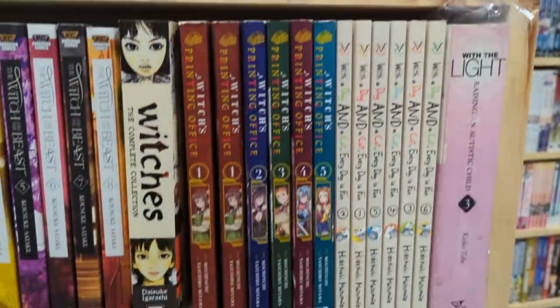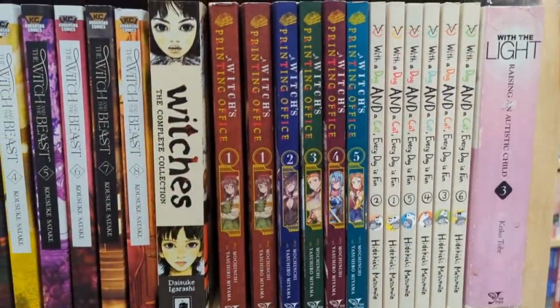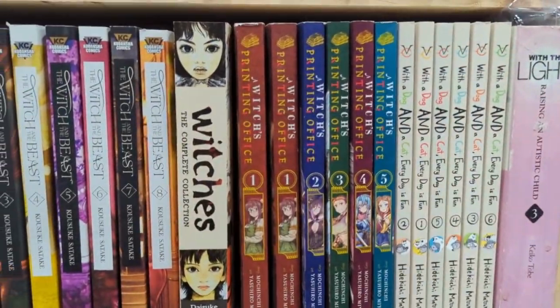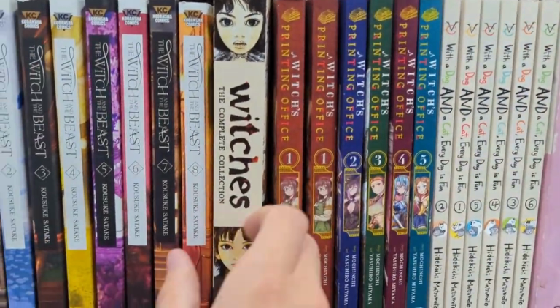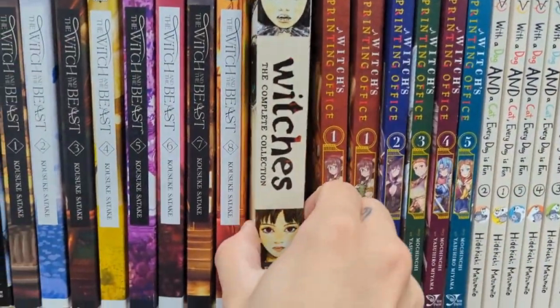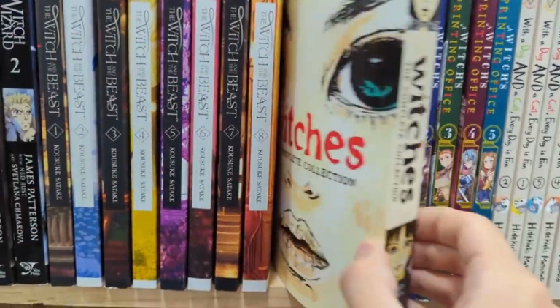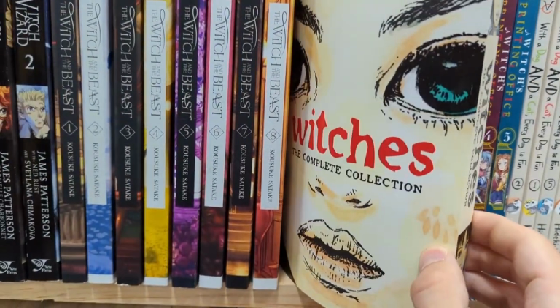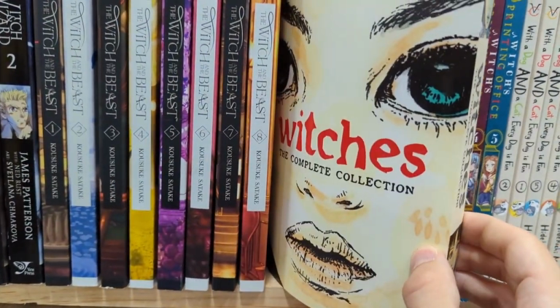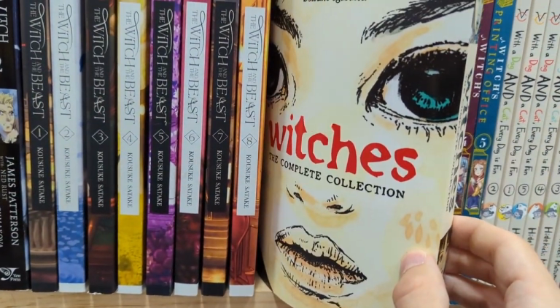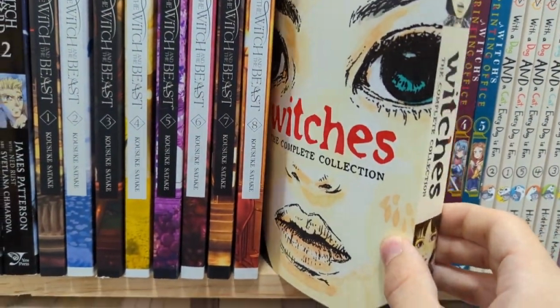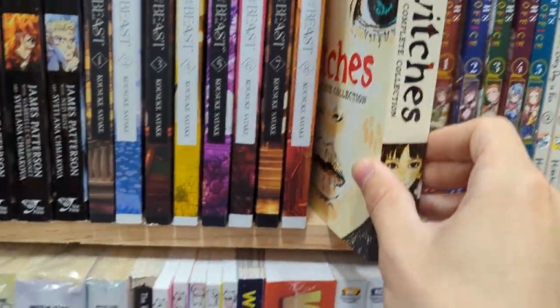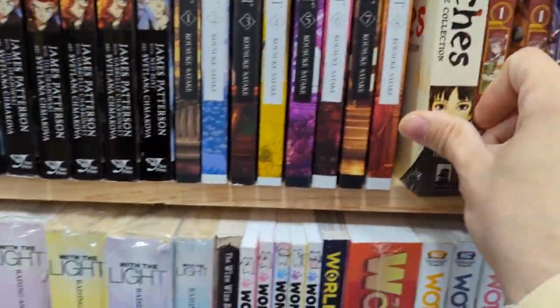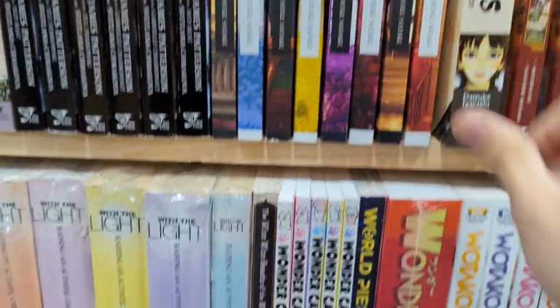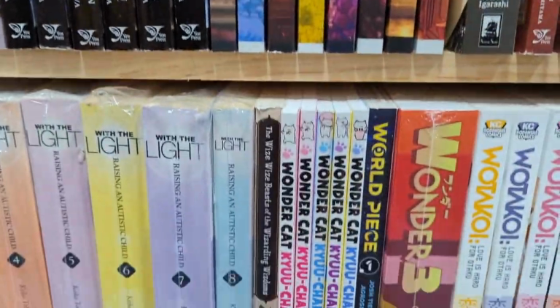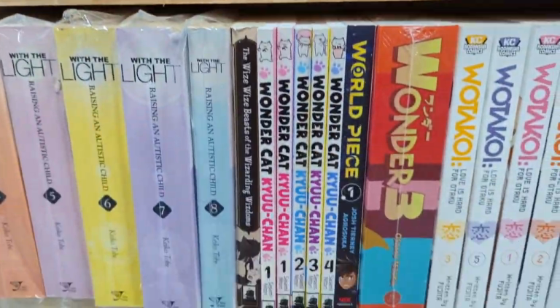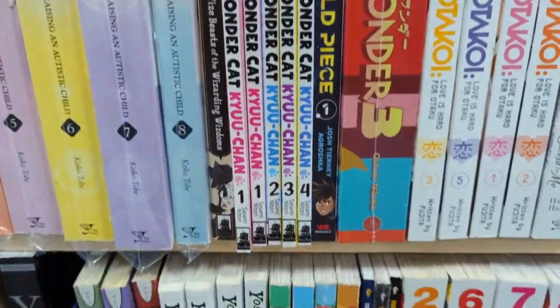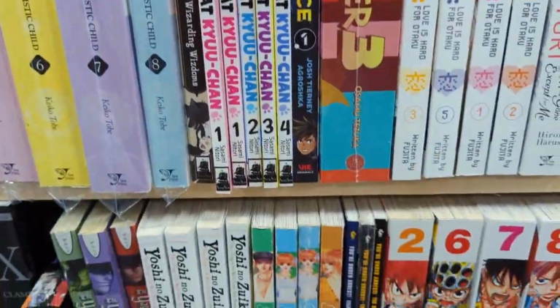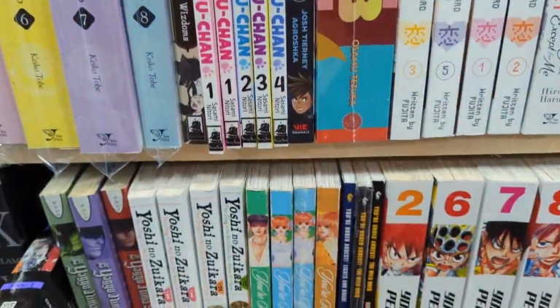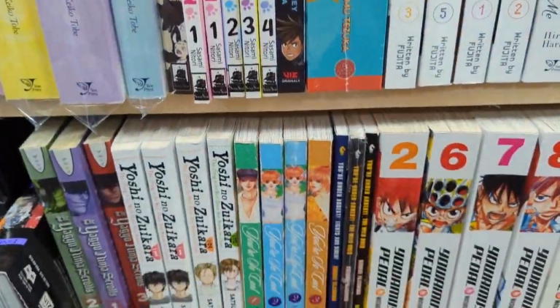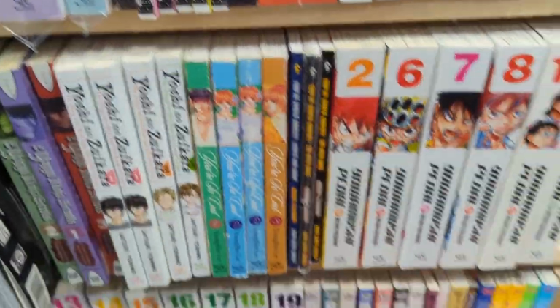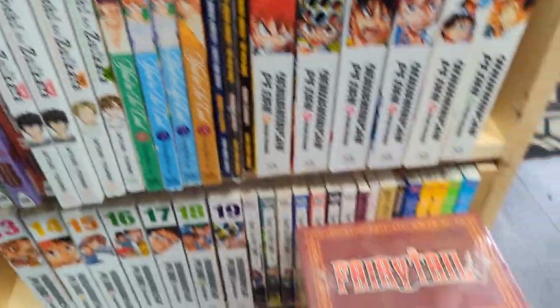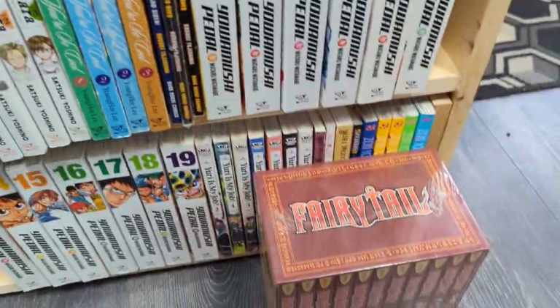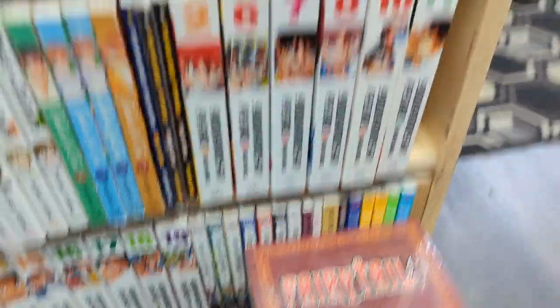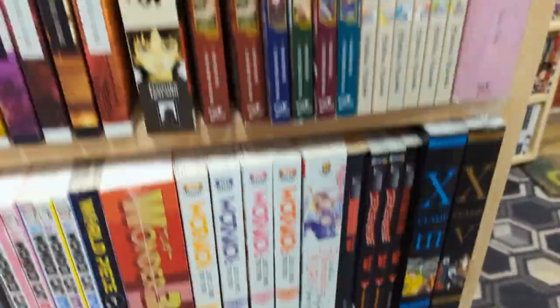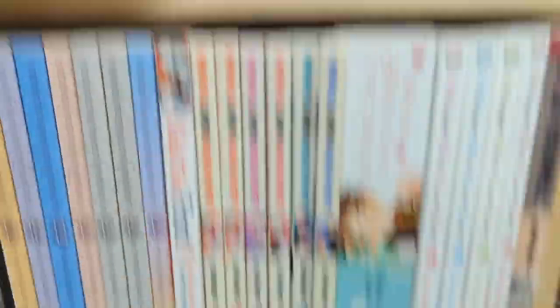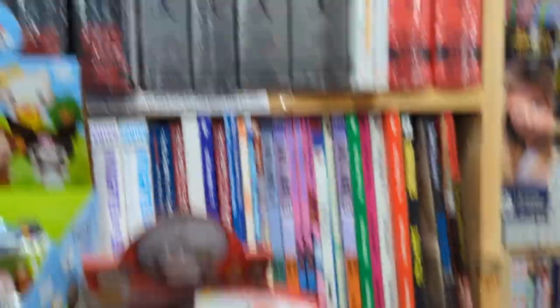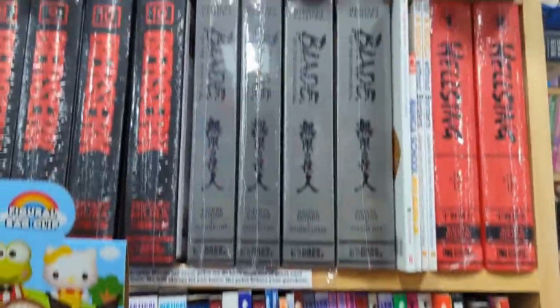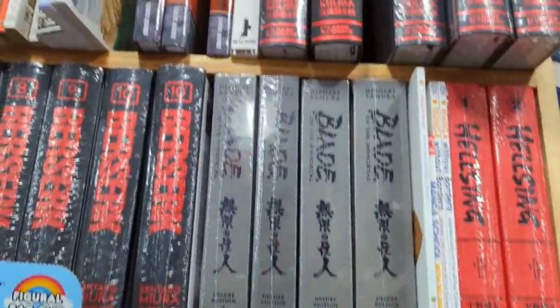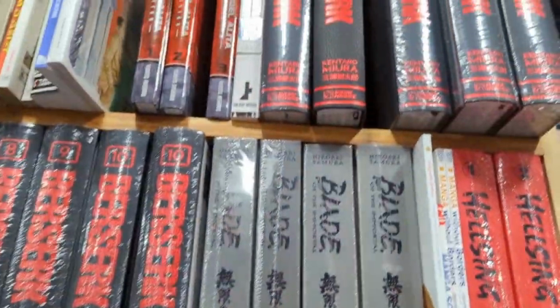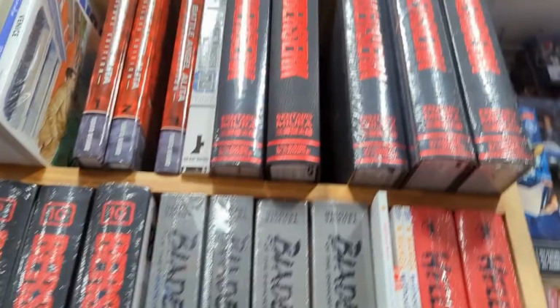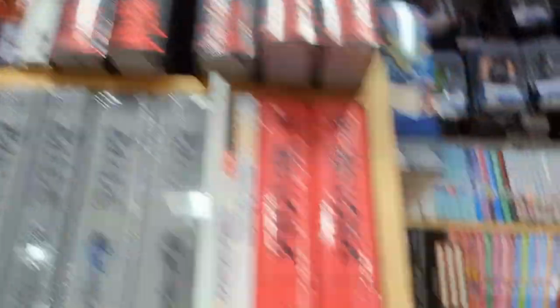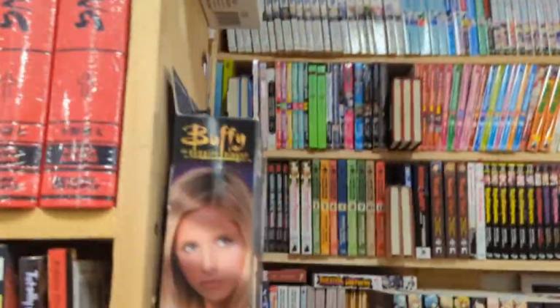Witches was one that I was back and forth on. It was the complete collection and something I wanted to get just because I don't really have anything in the realm of that genre, so I might keep an eye out for that.